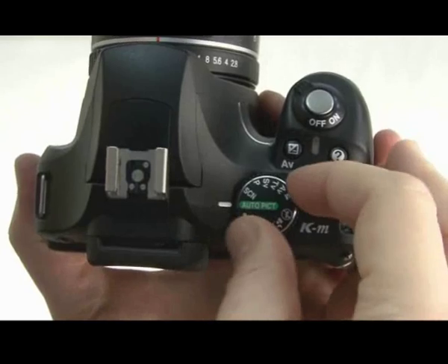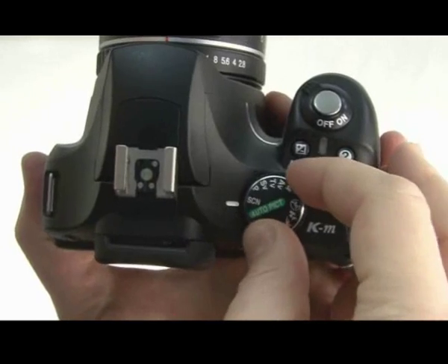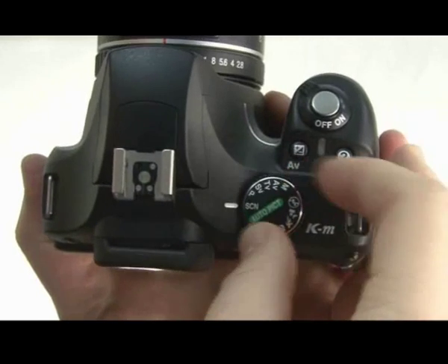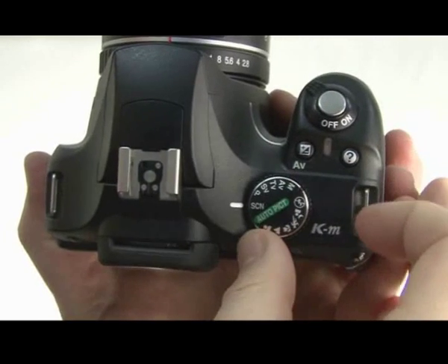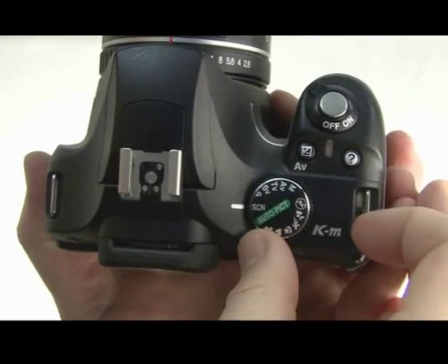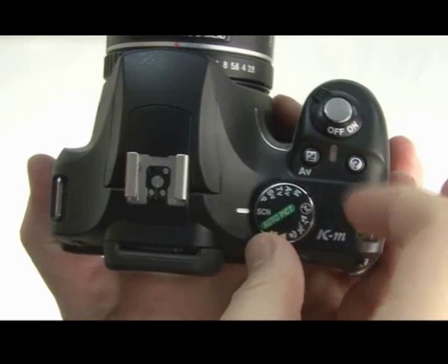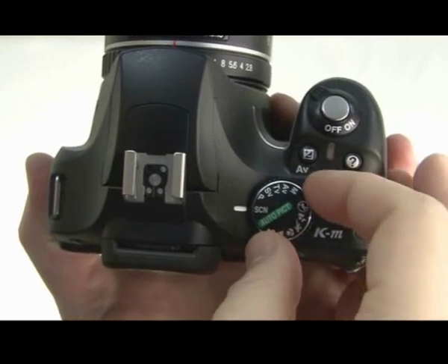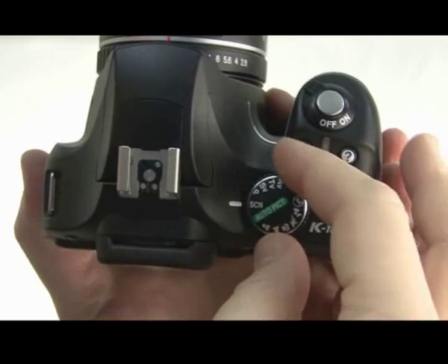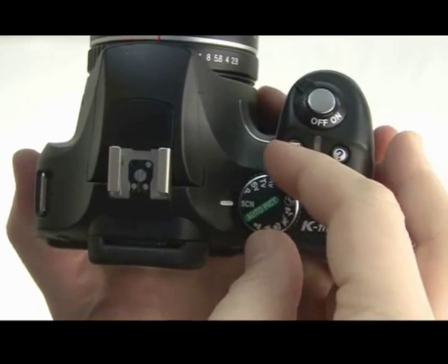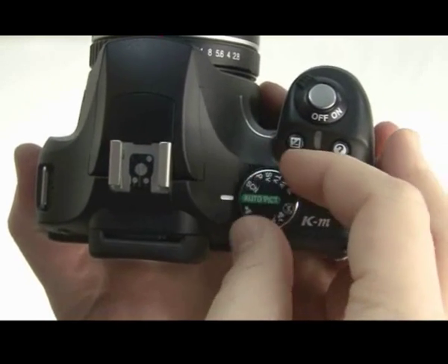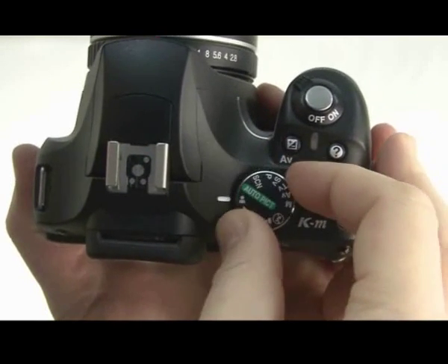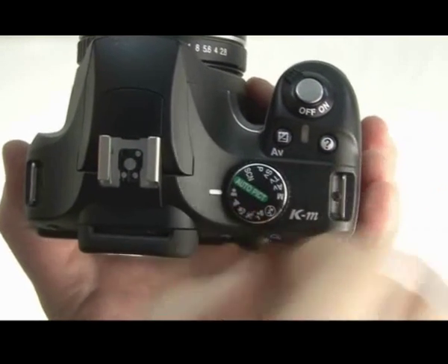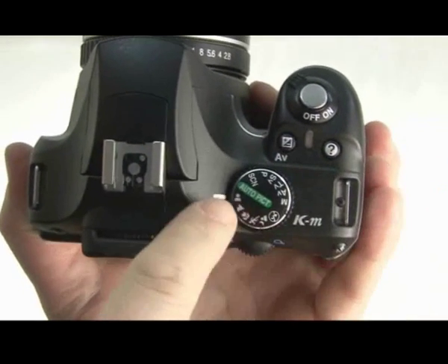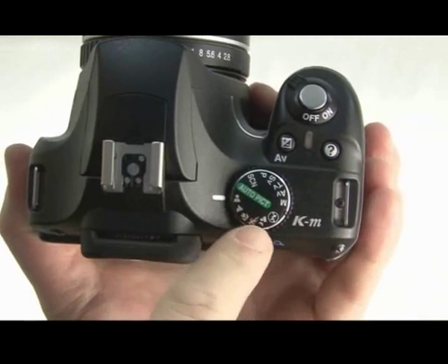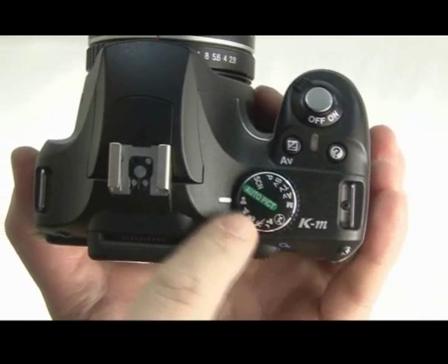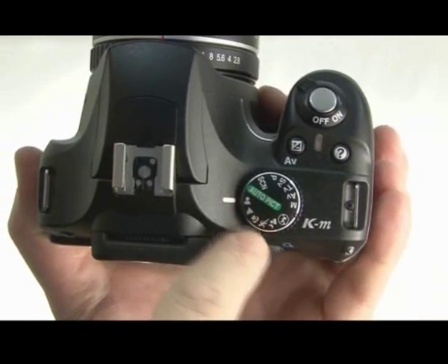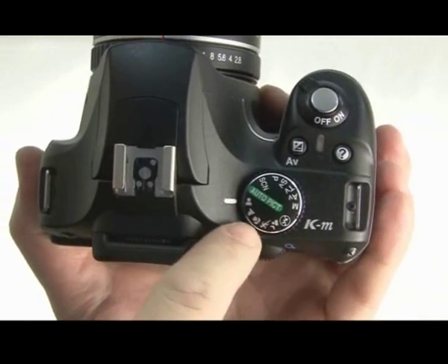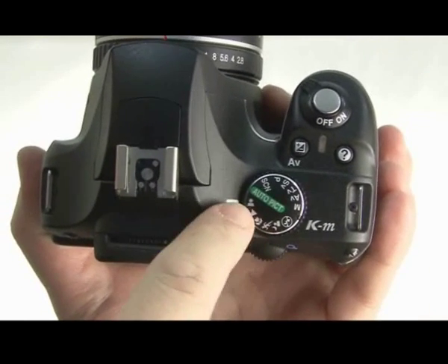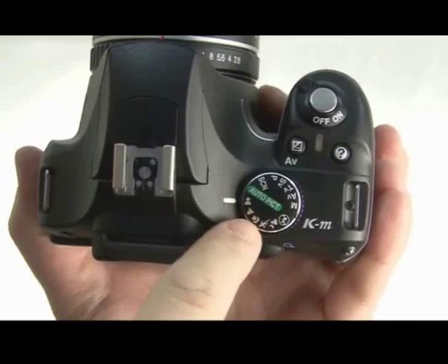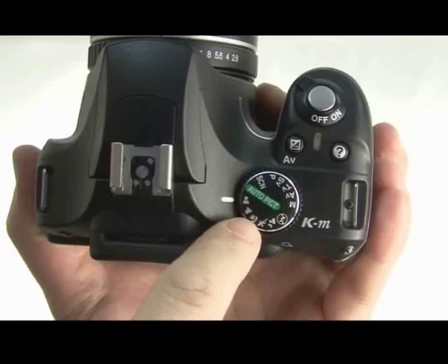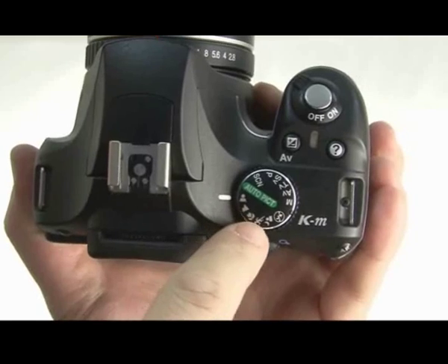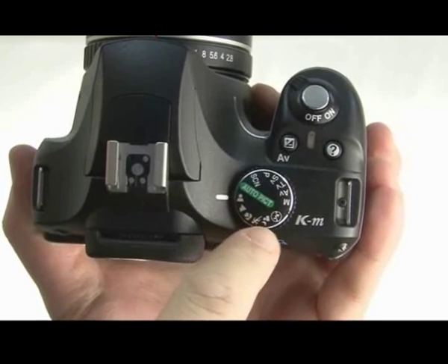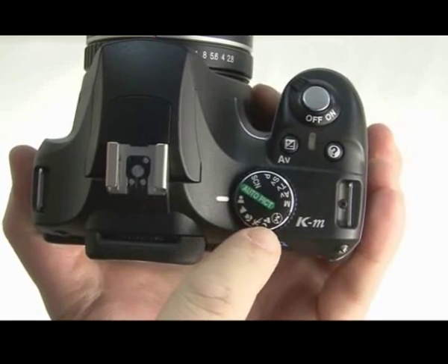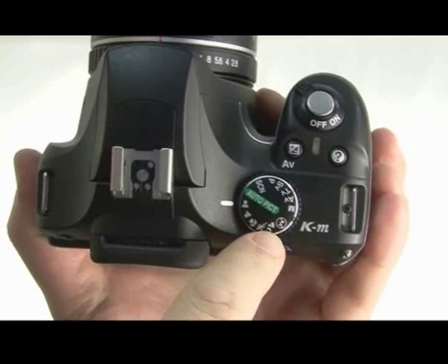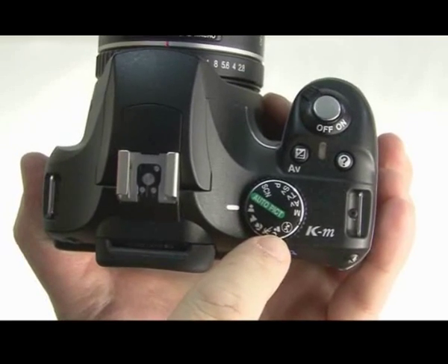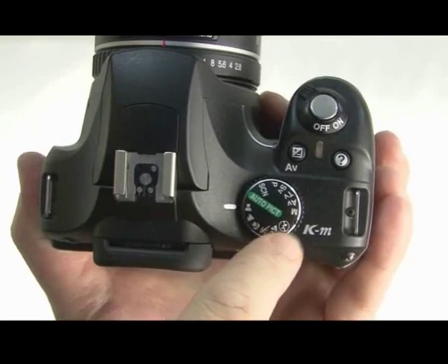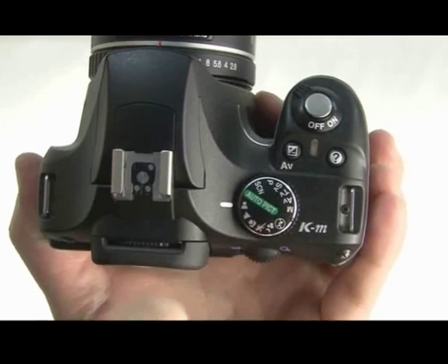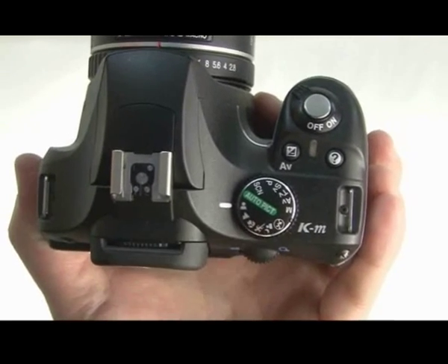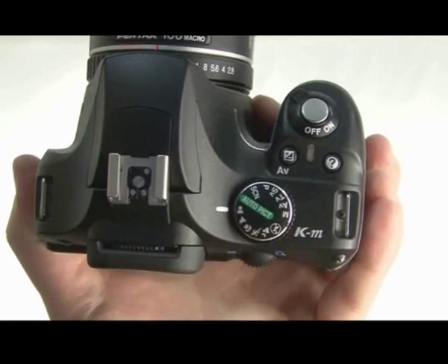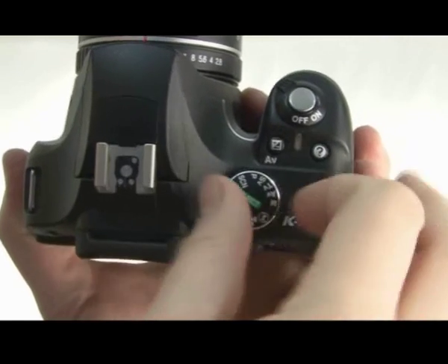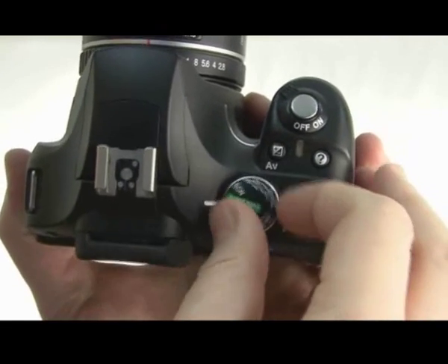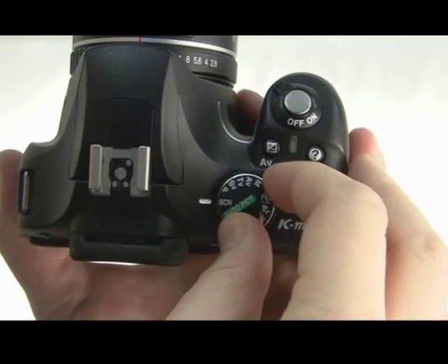You've still got your scene modes for if you want to override it yourself, as well as underneath here you've got your quick-use portrait, landscape, macro, sports shot, night portraits, and flash override.